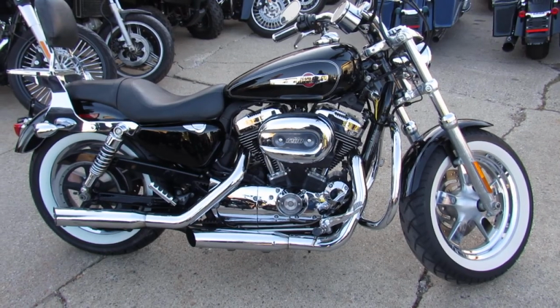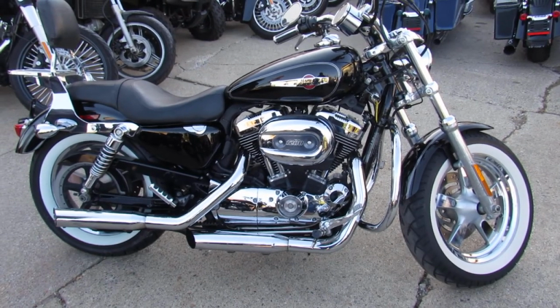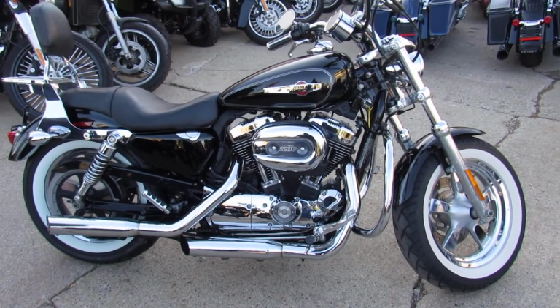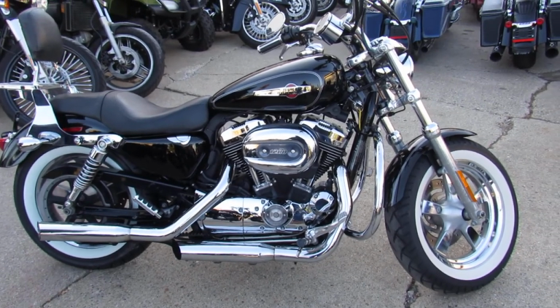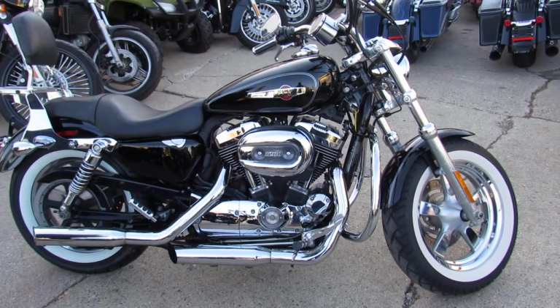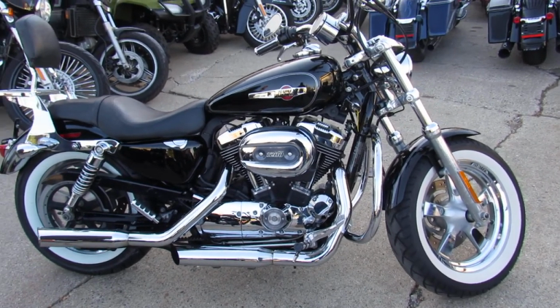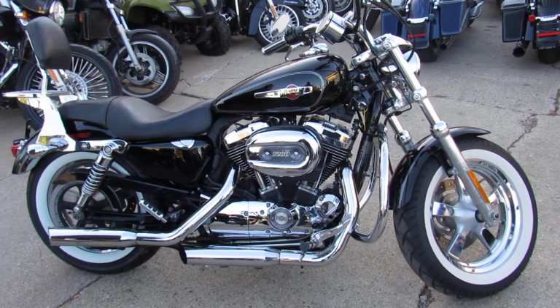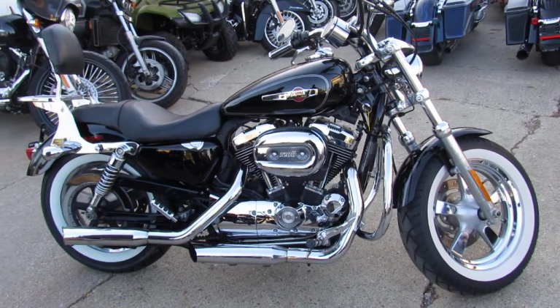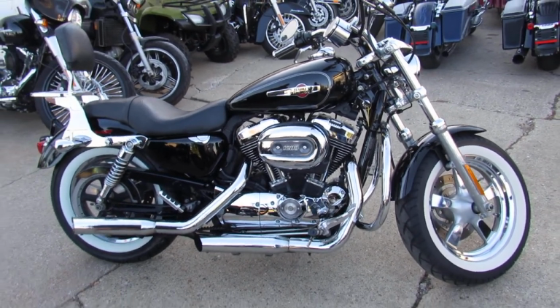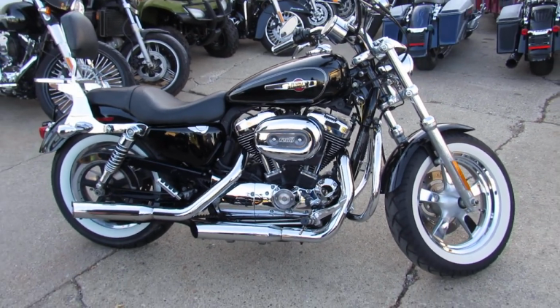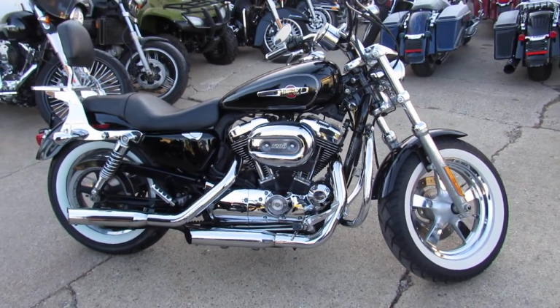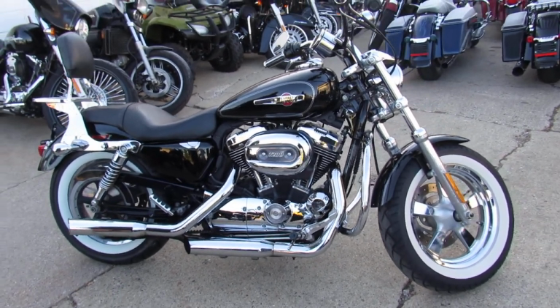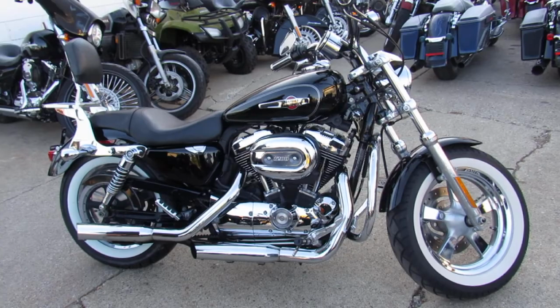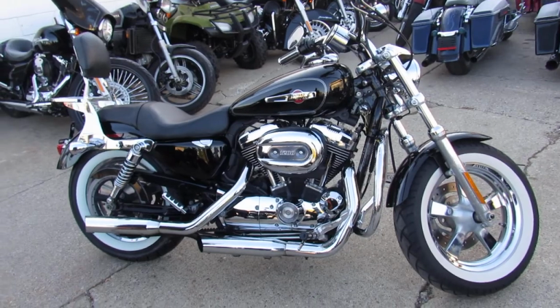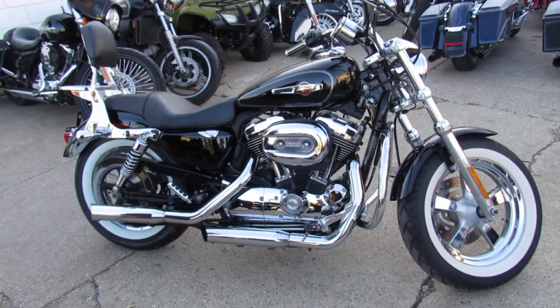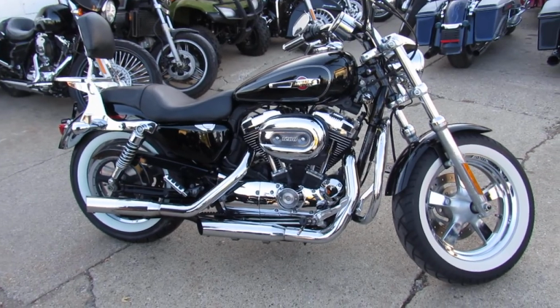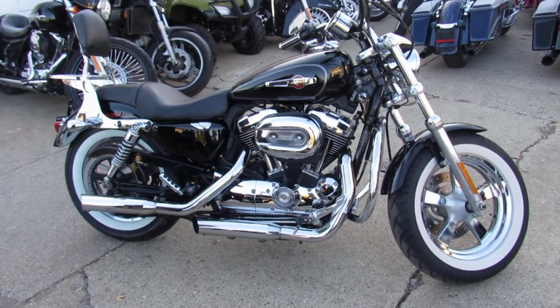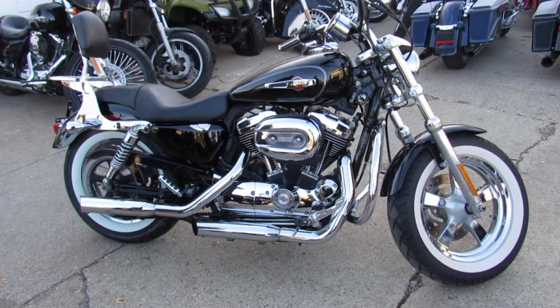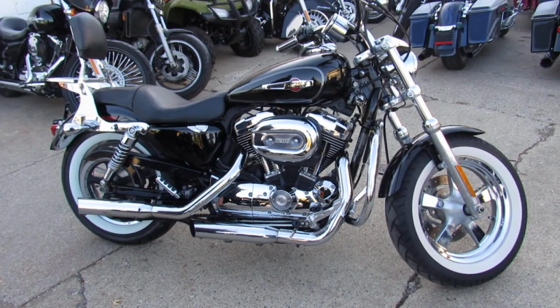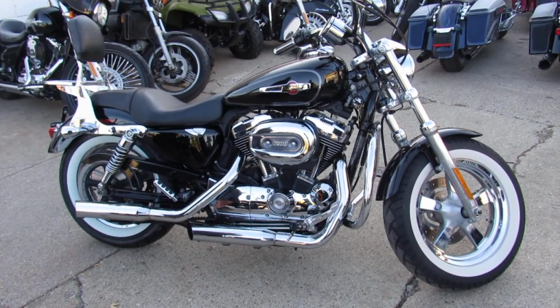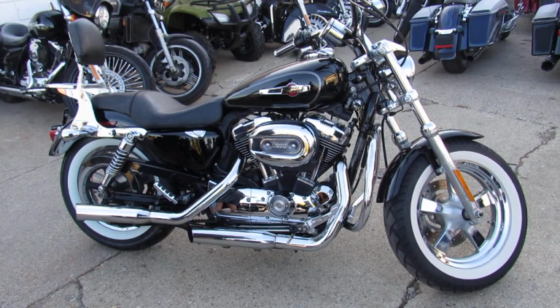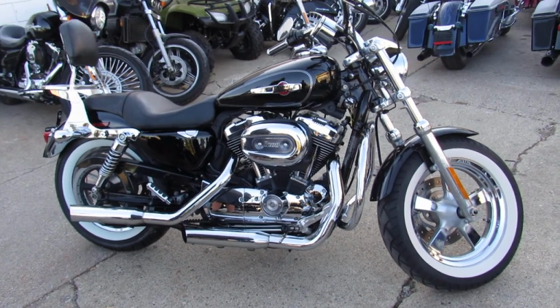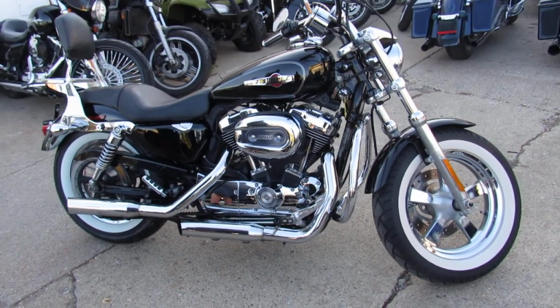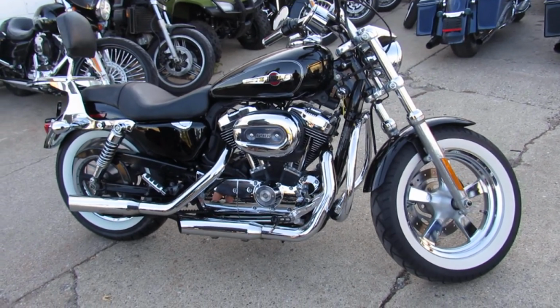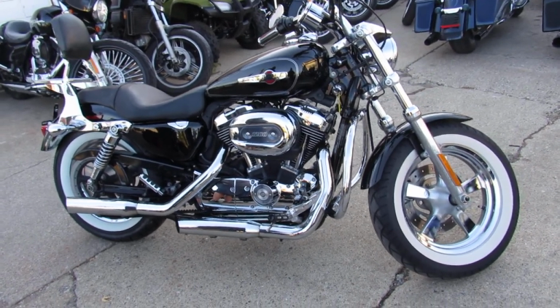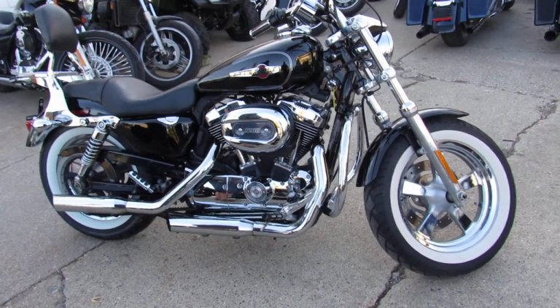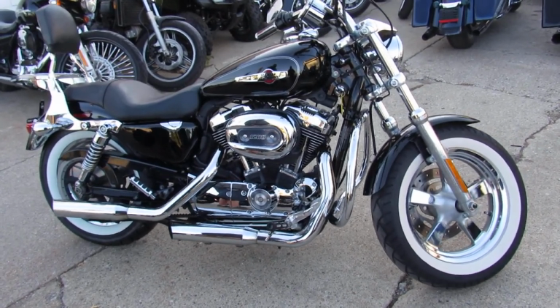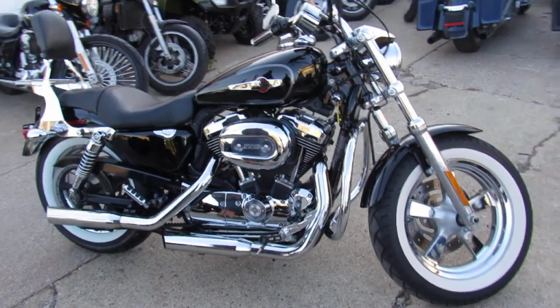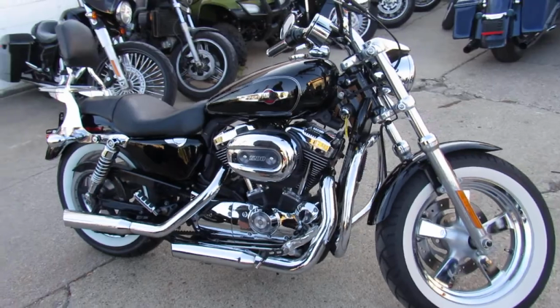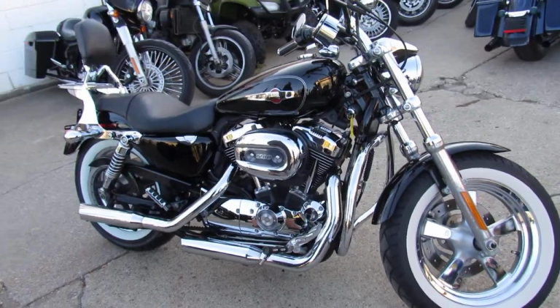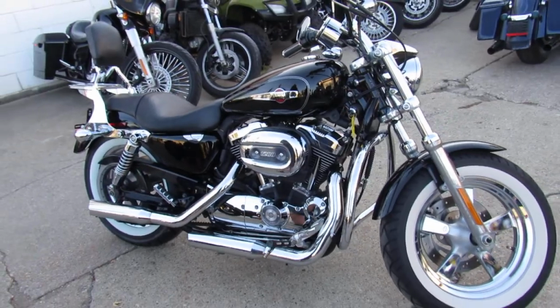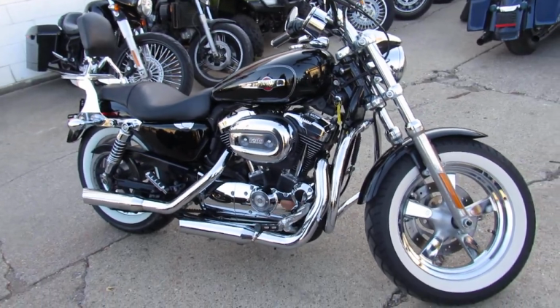Hey guys, it's Andrew and Aaron at Approval Powersports out here doing some videos. We've got another Sportster to show you. We've got over 50 Sportsters in the showroom for sale — about 400 Harleys total.